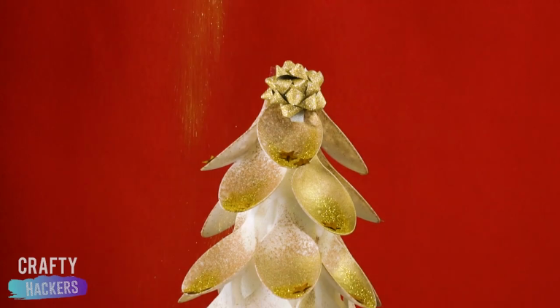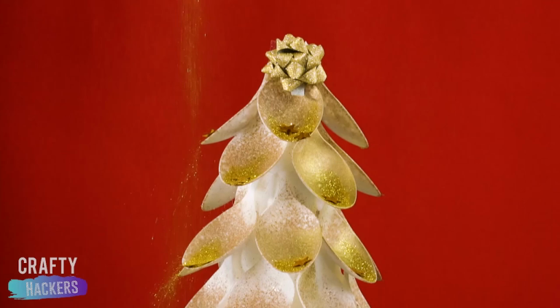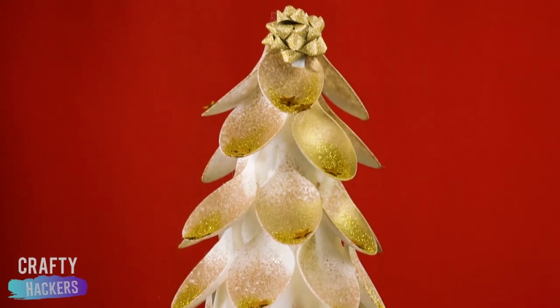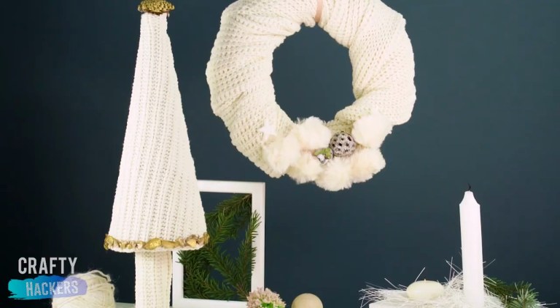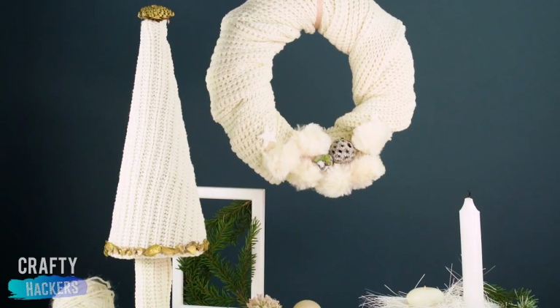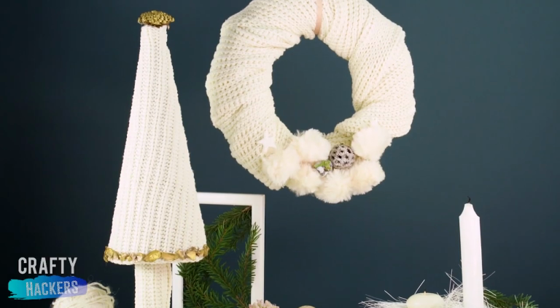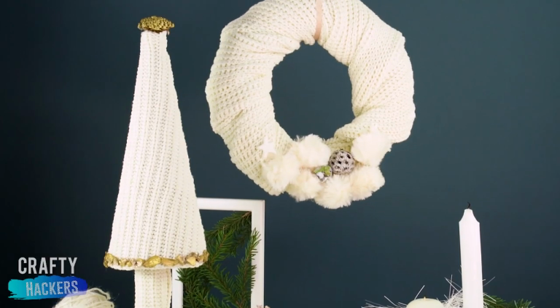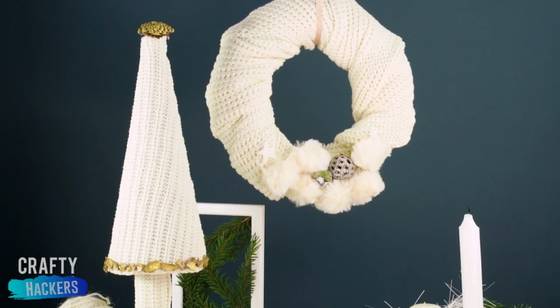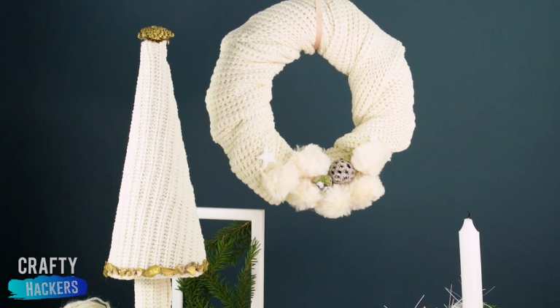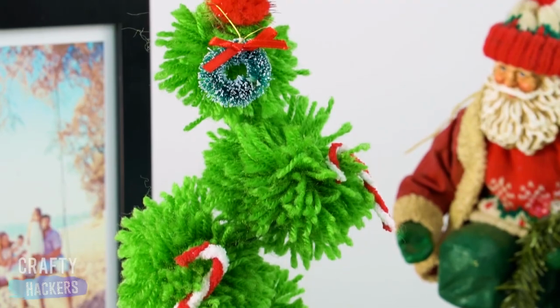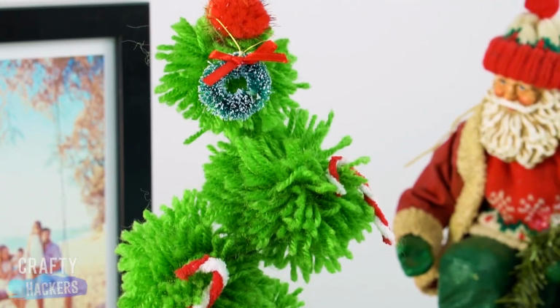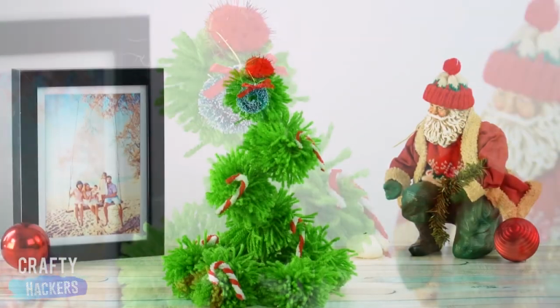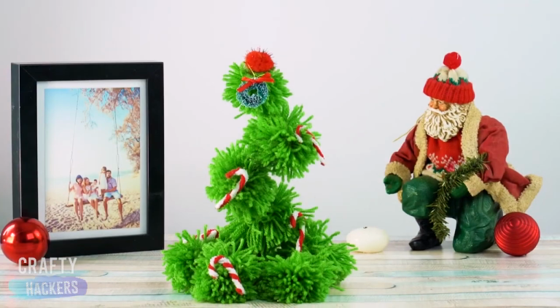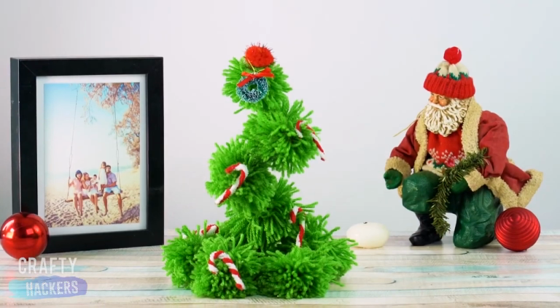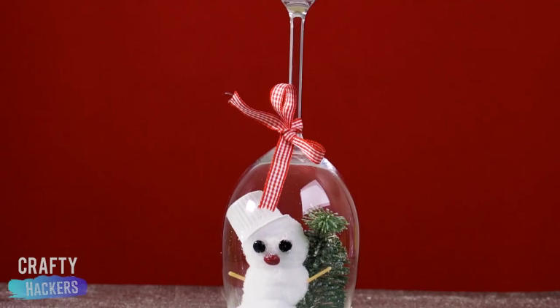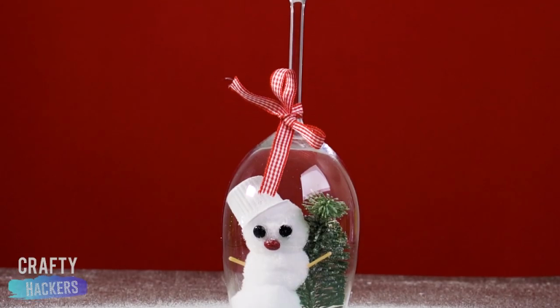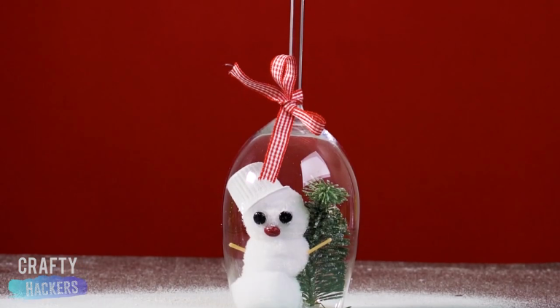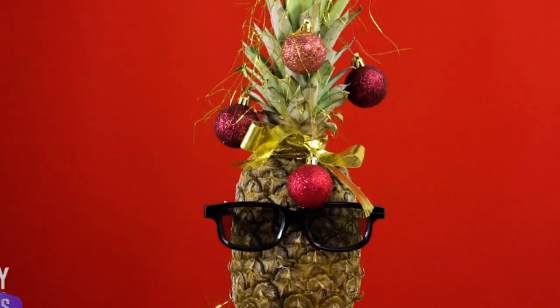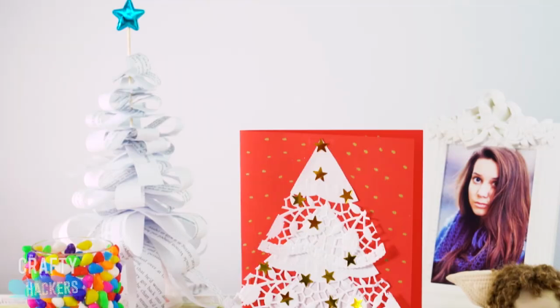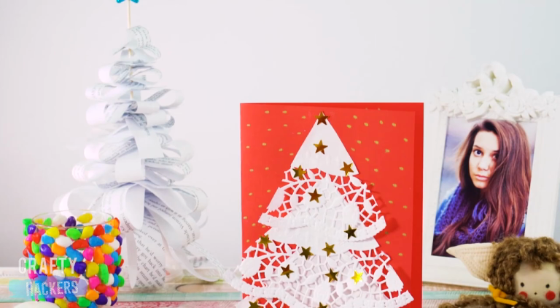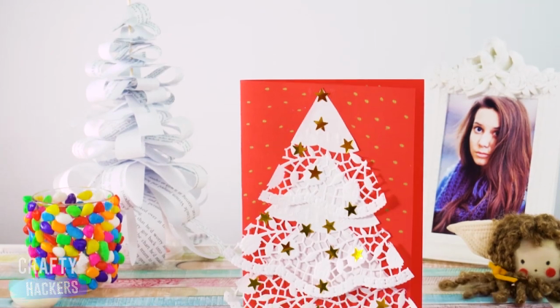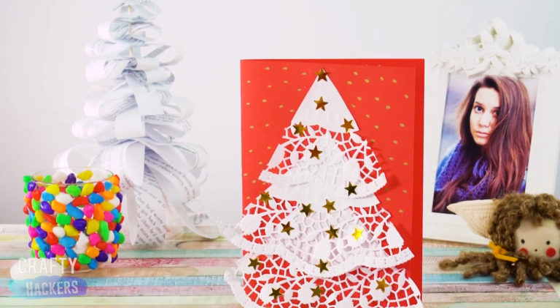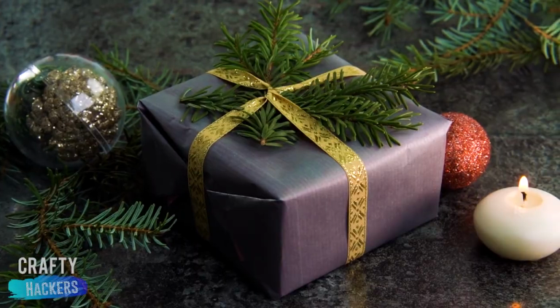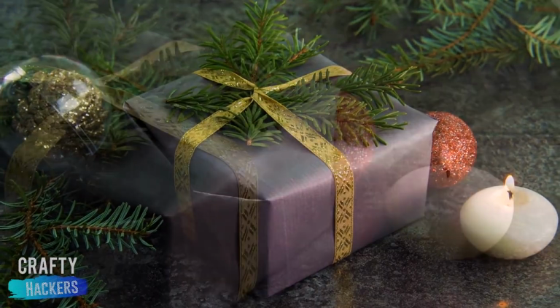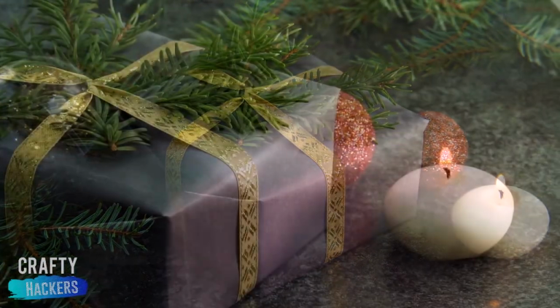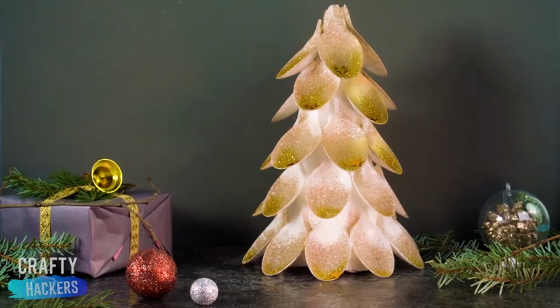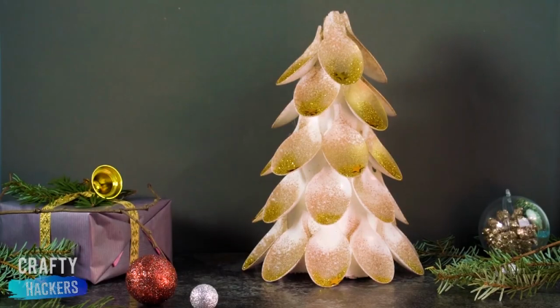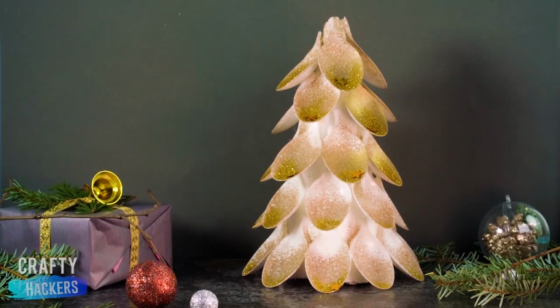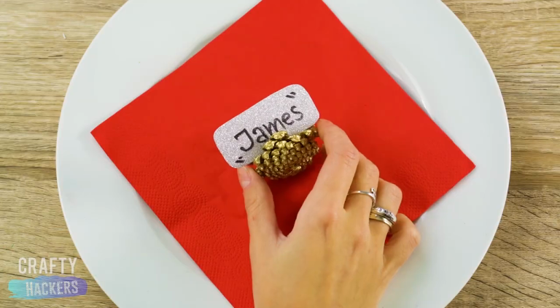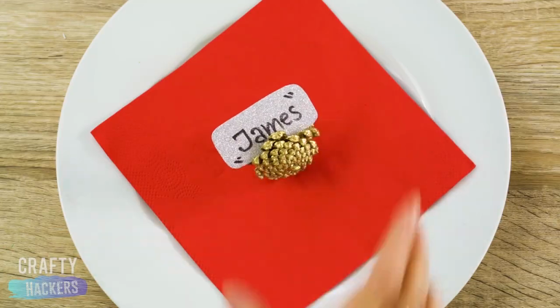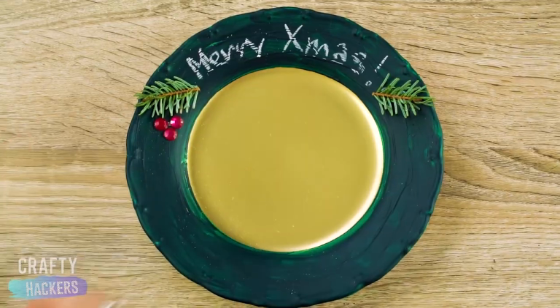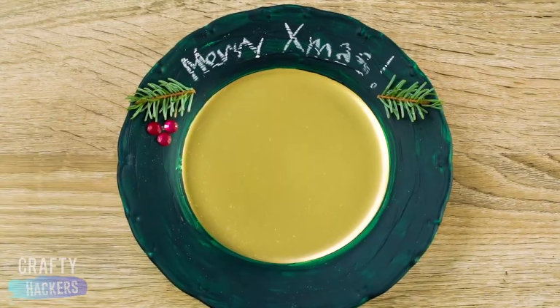Hey guys, welcome back! Today on Crafty Hackers we're making simple and fun Christmas decorations that we hope will make your friends and family smile. Okay, let's get started.